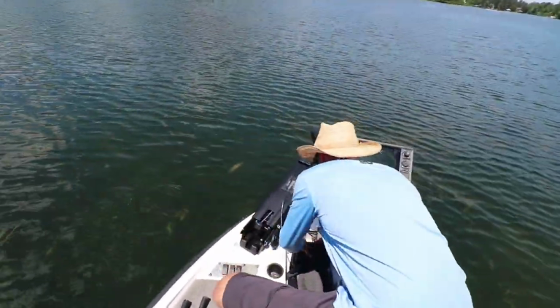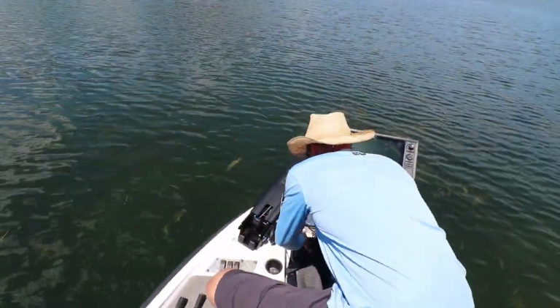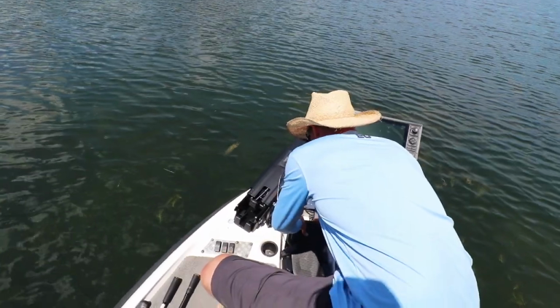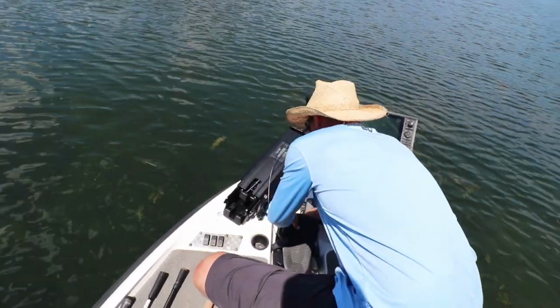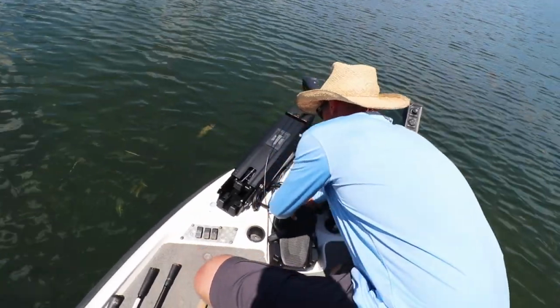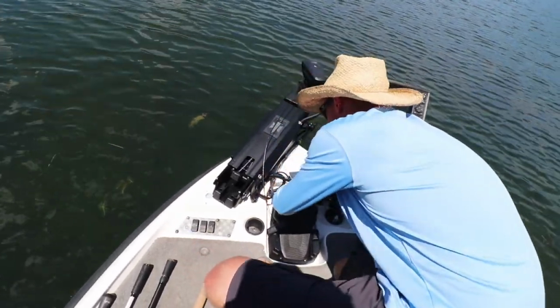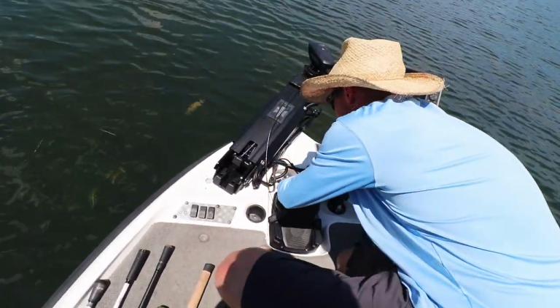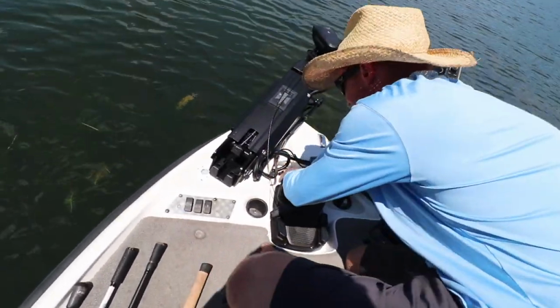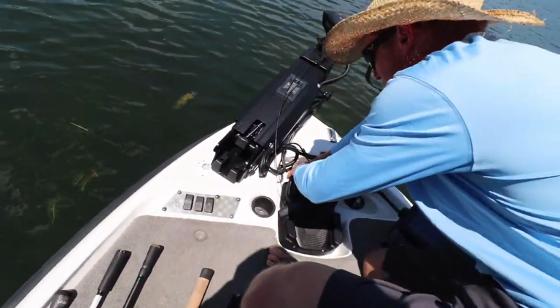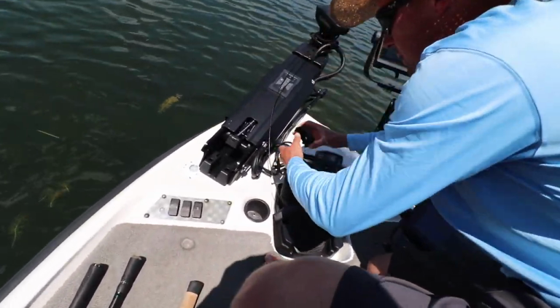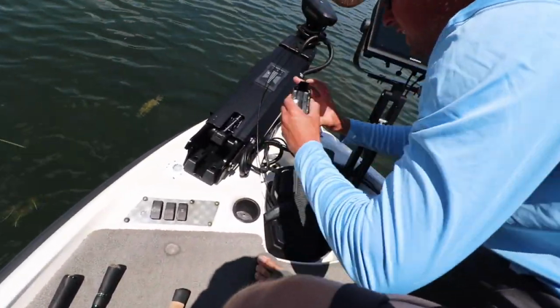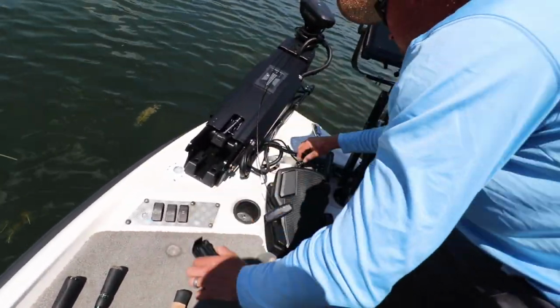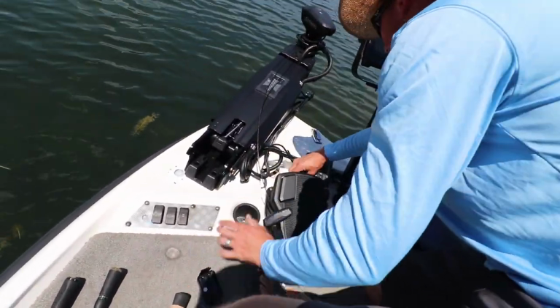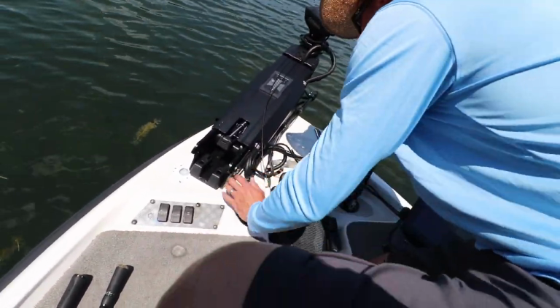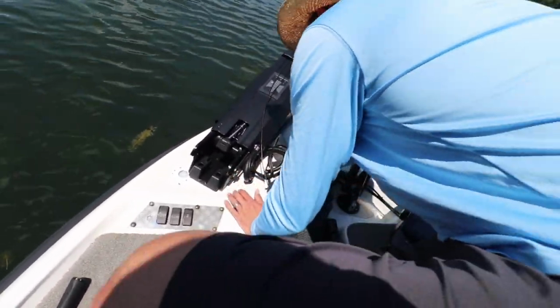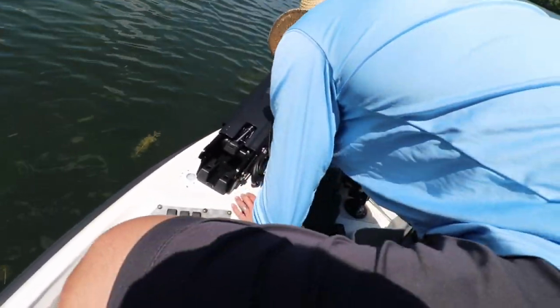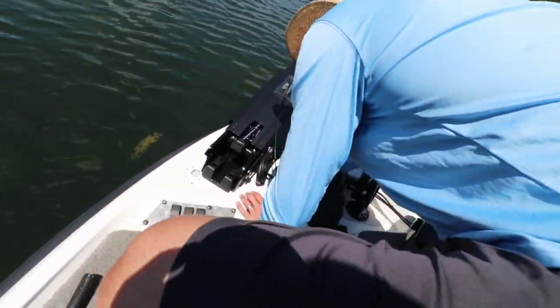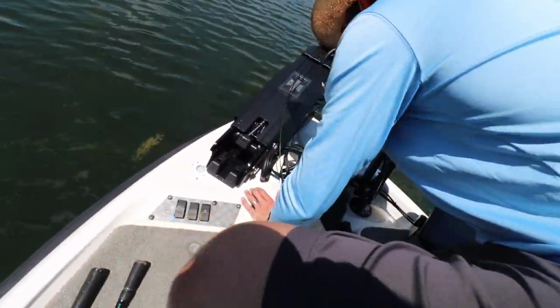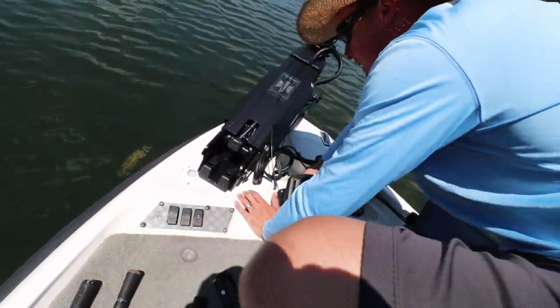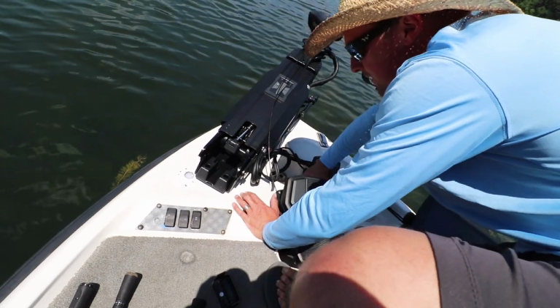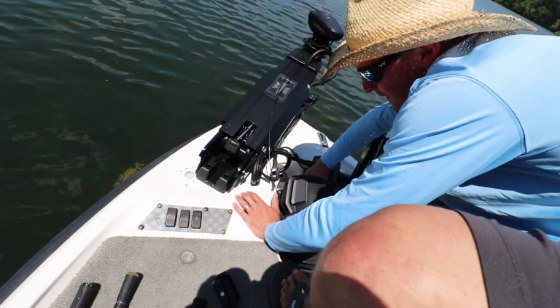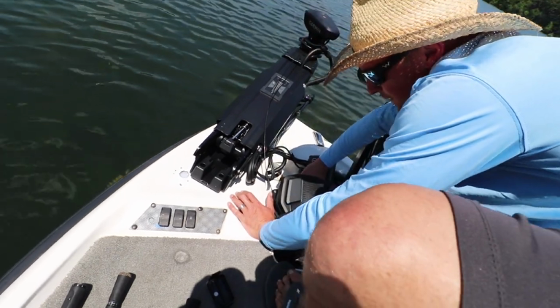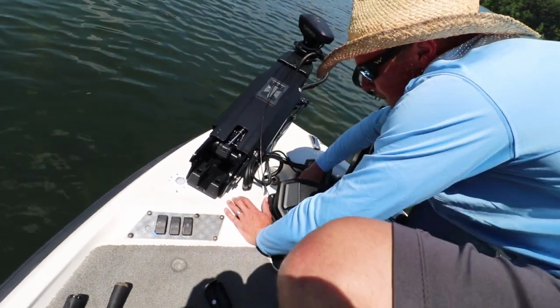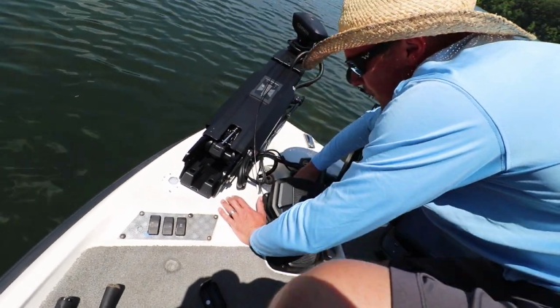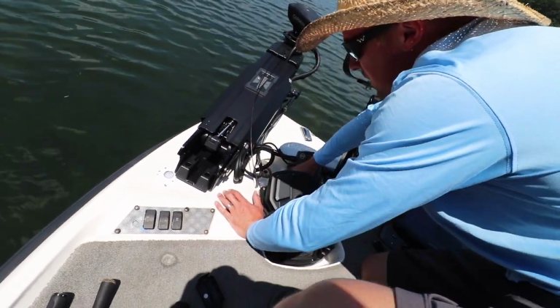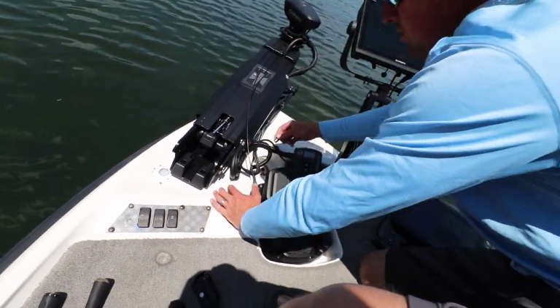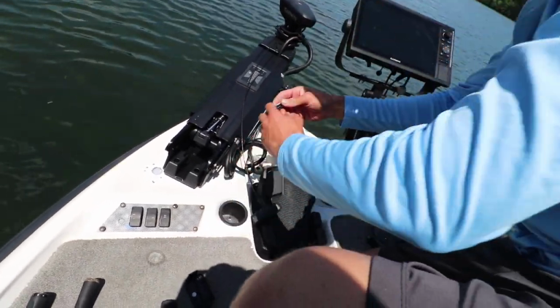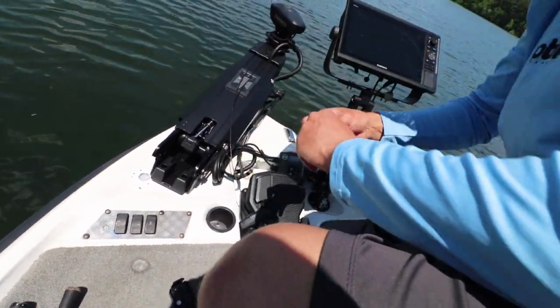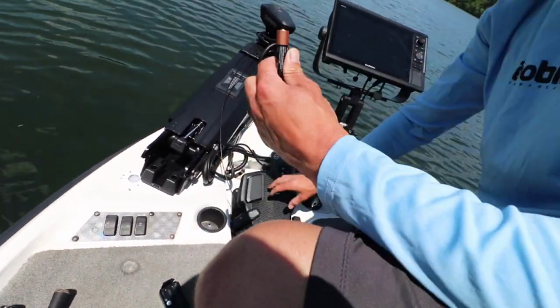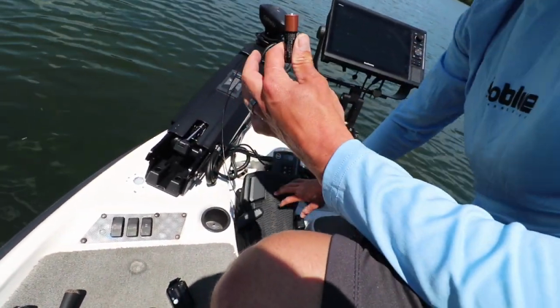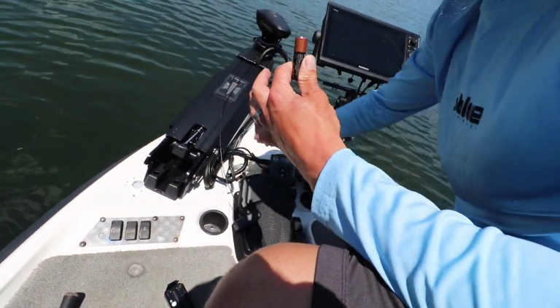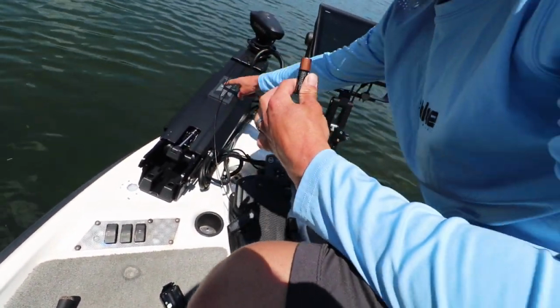You're gonna lift your foot pedal up, pop the cap off, and take one battery out. That way the trolling motor foot pedal does not have any power.